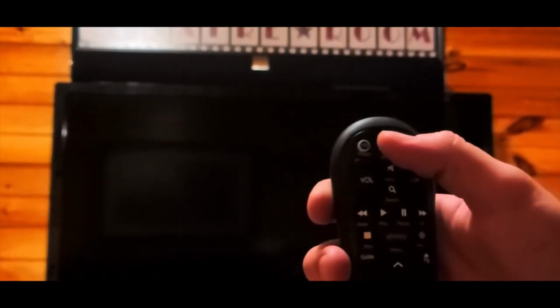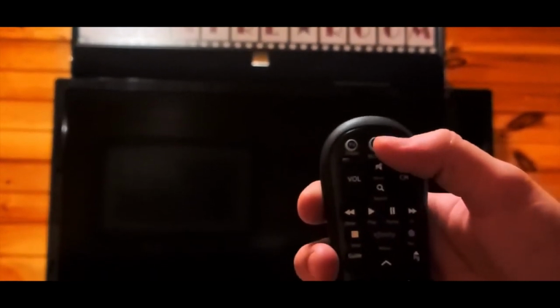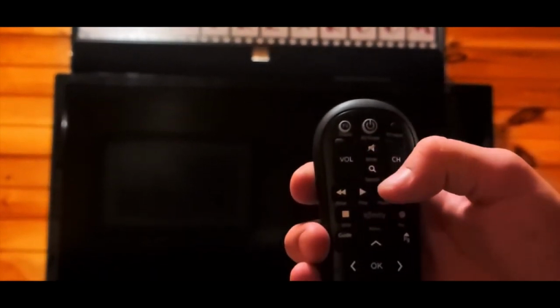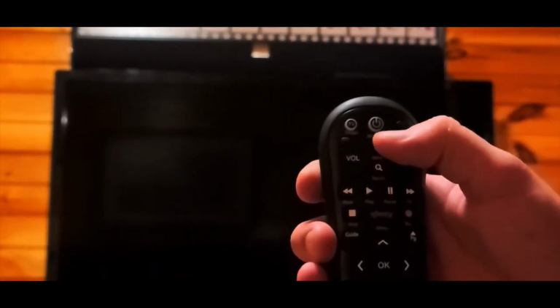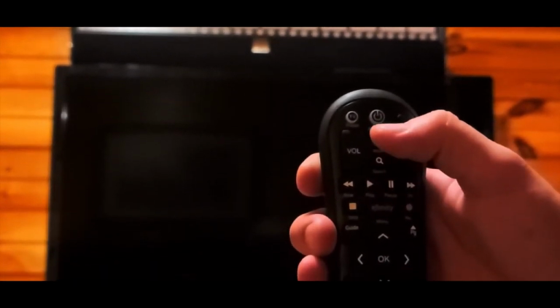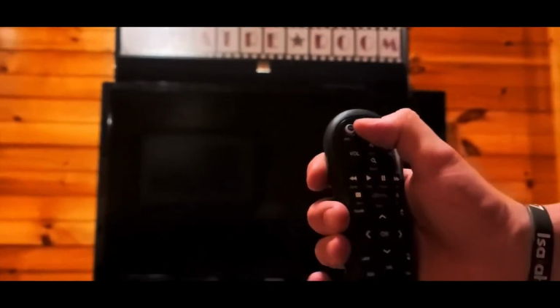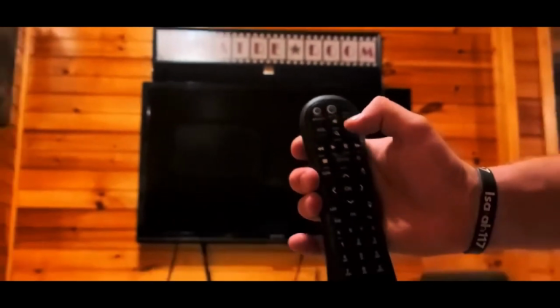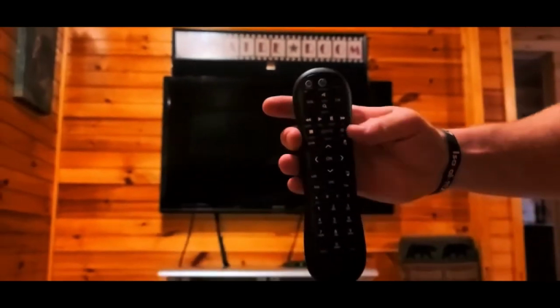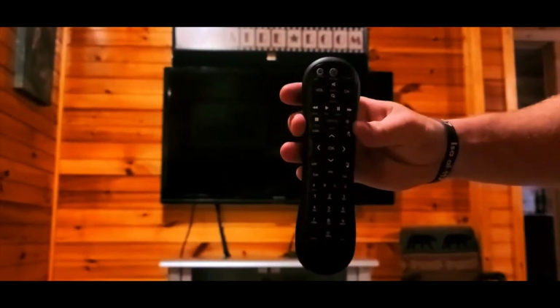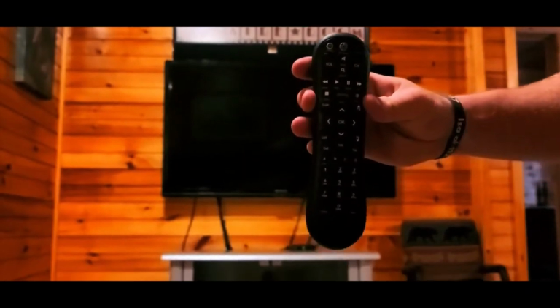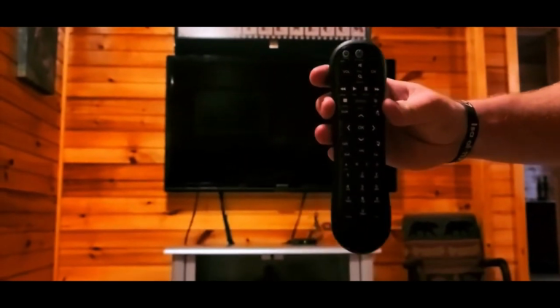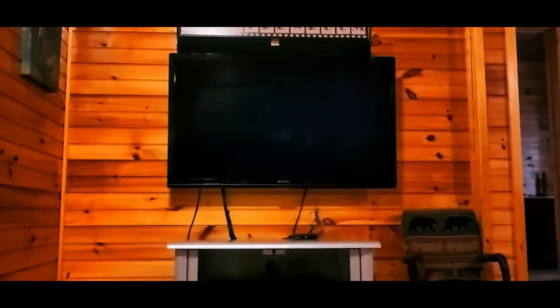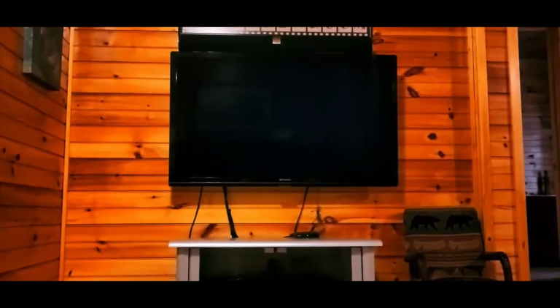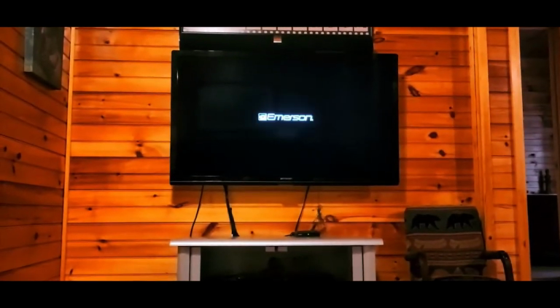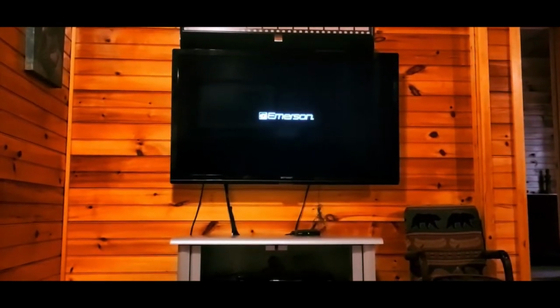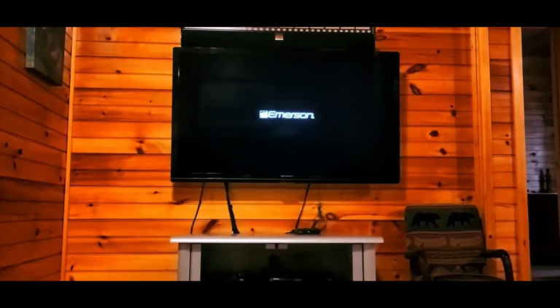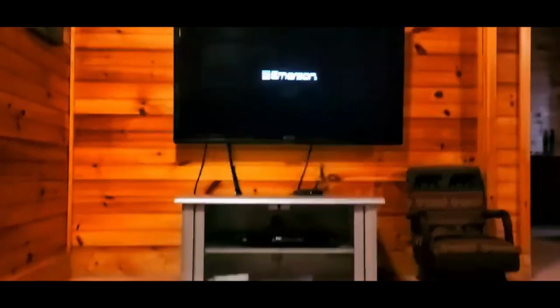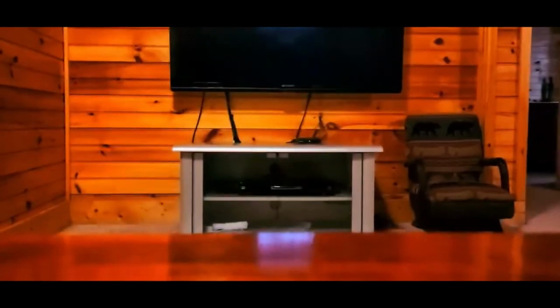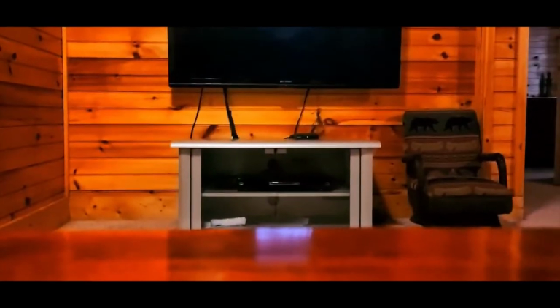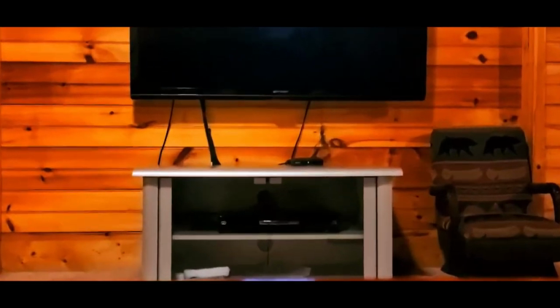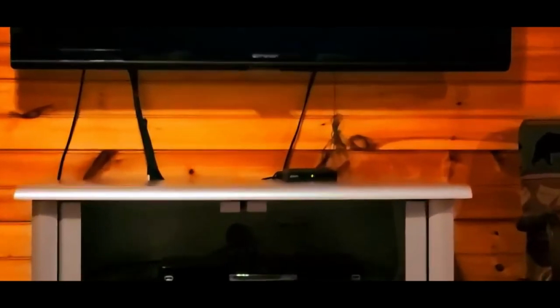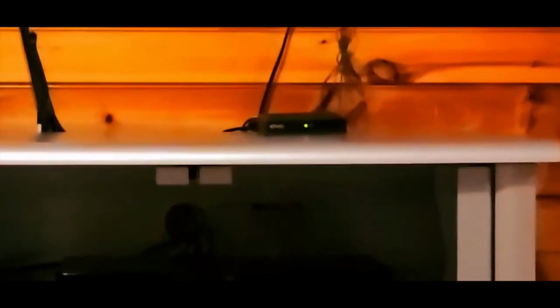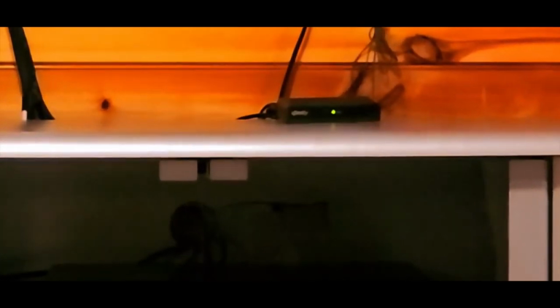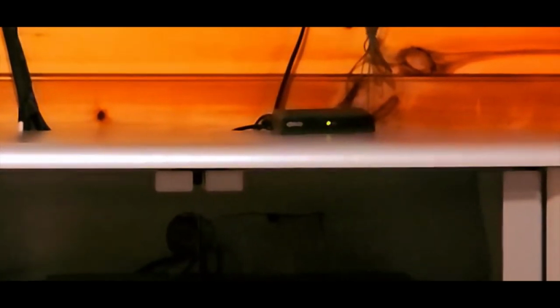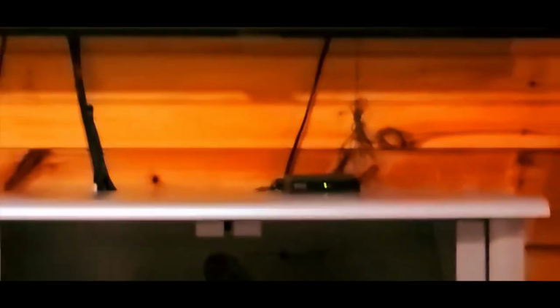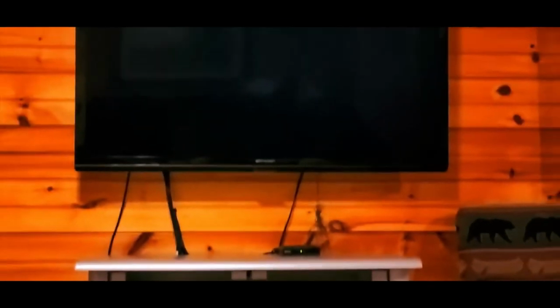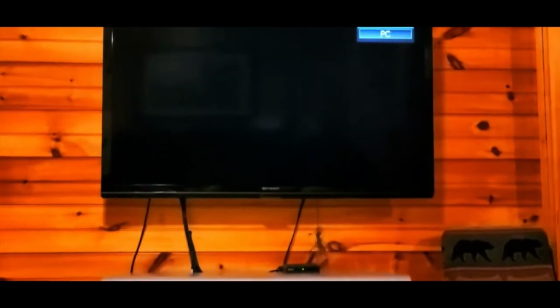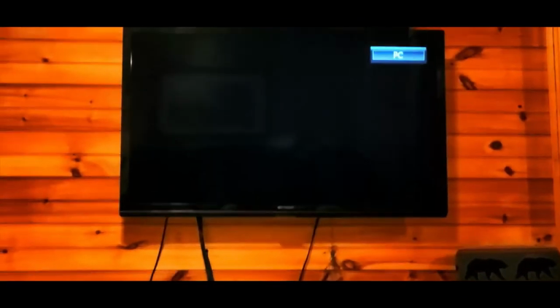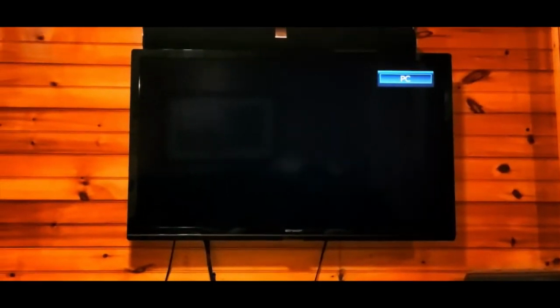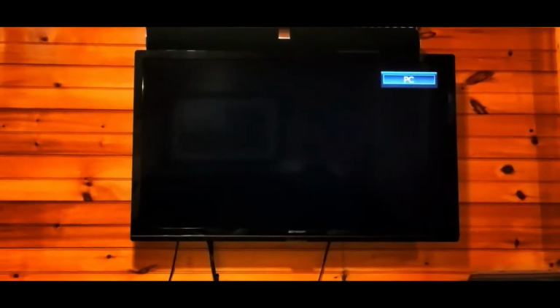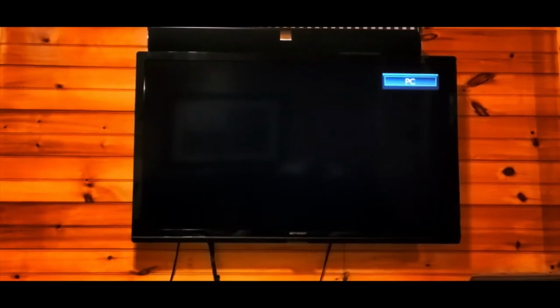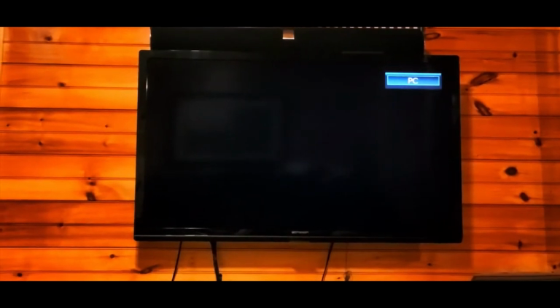After we push the power button, it should light up the Xfinity box green, and you should see the TV illuminate and light up.